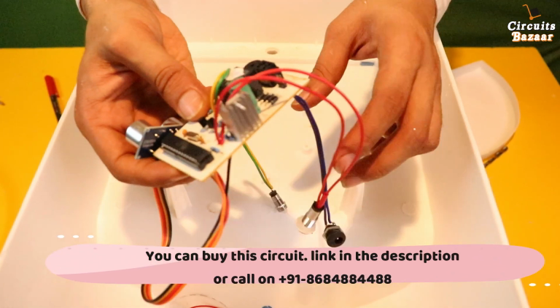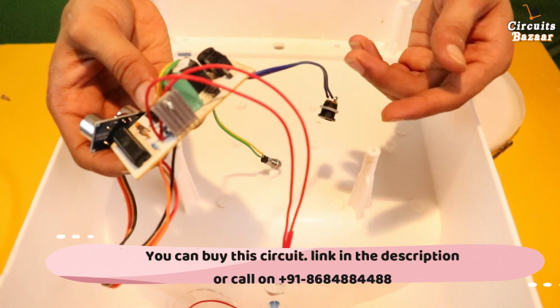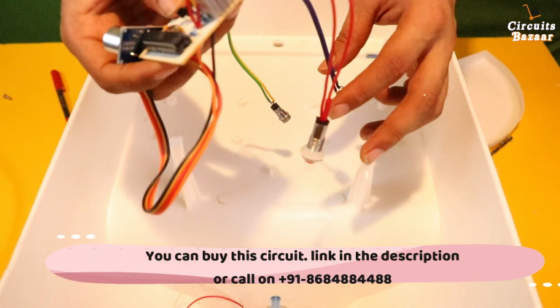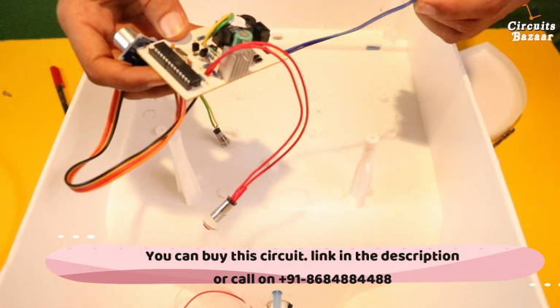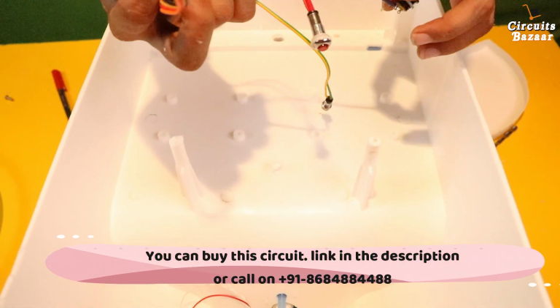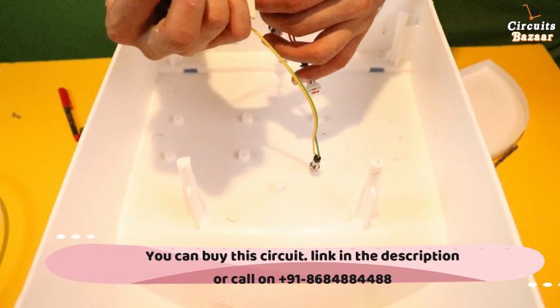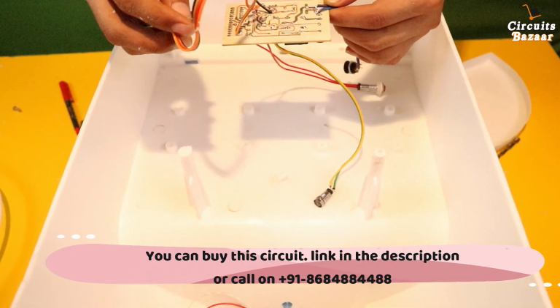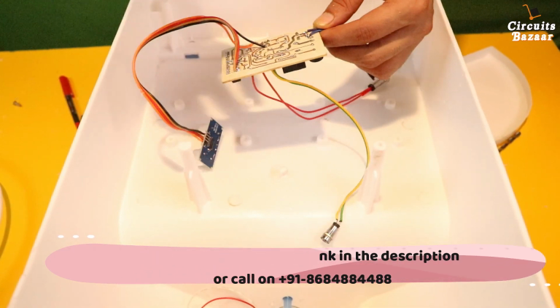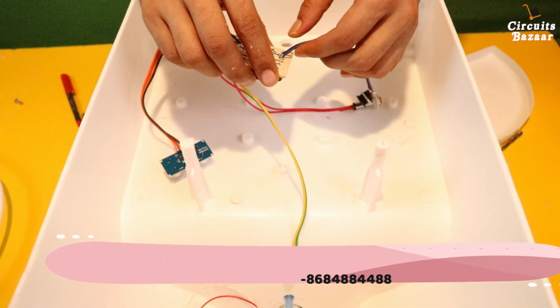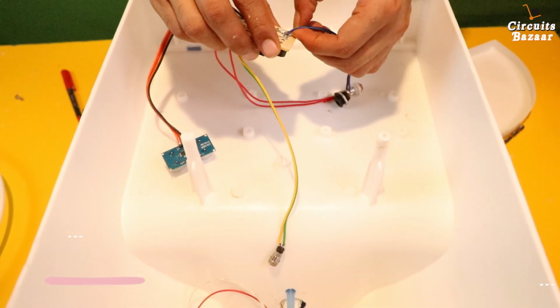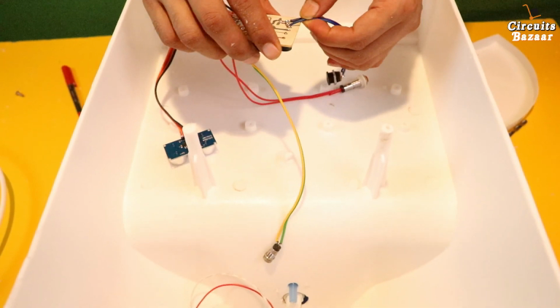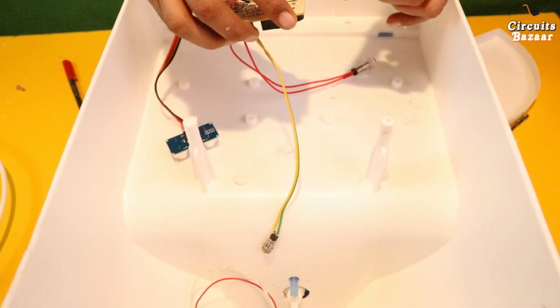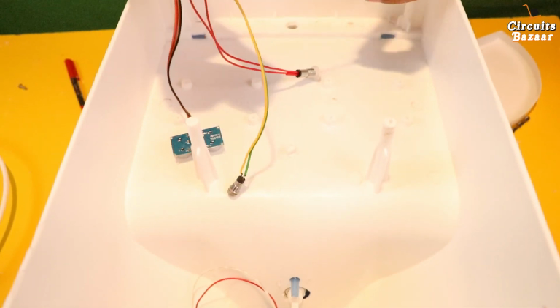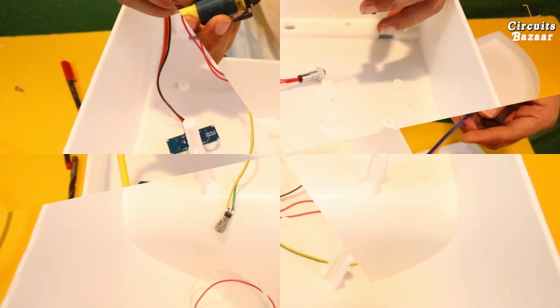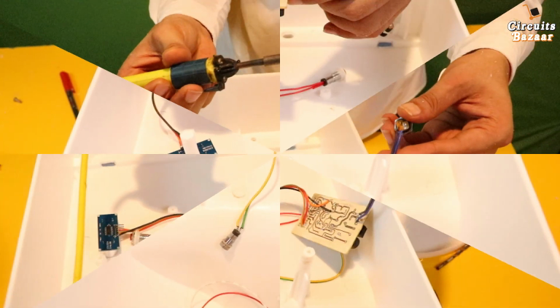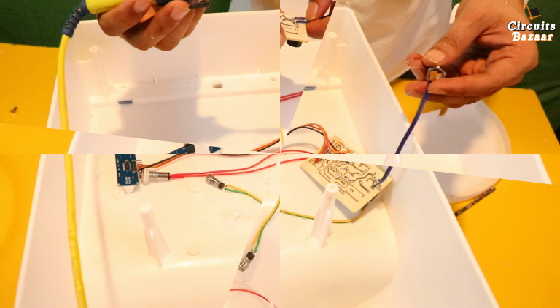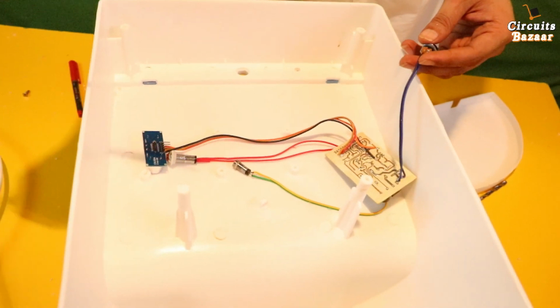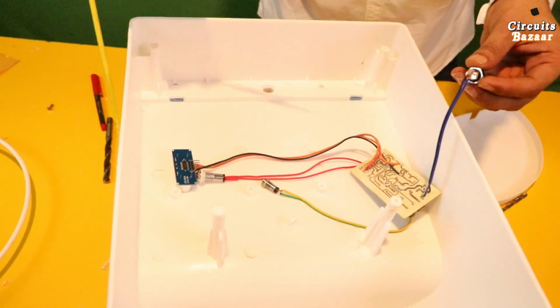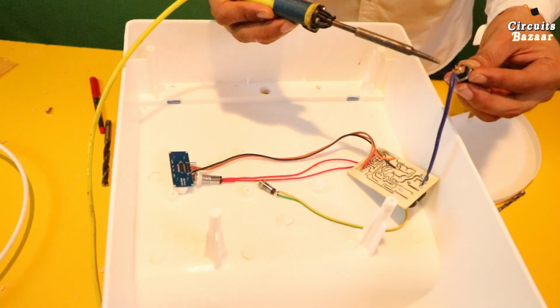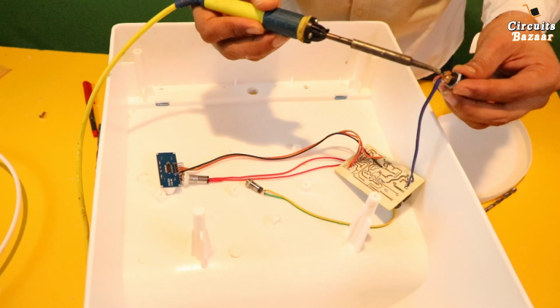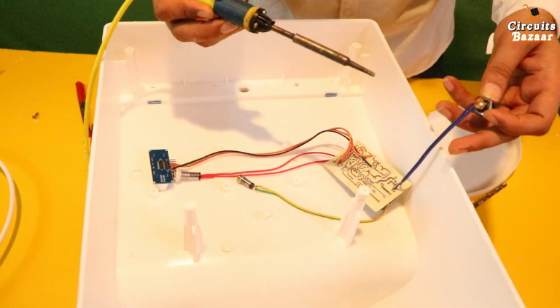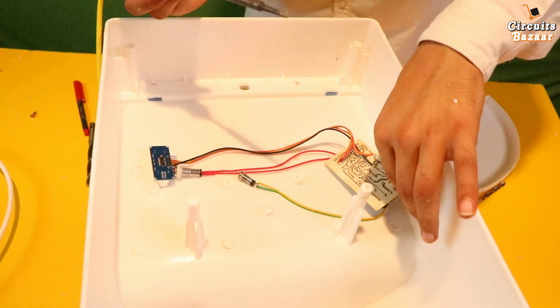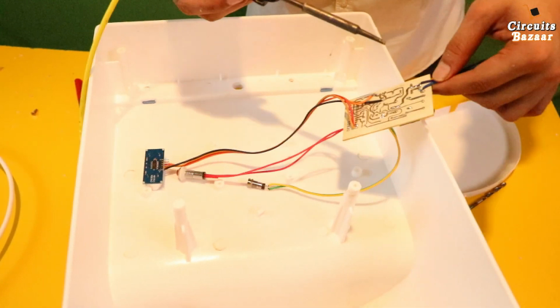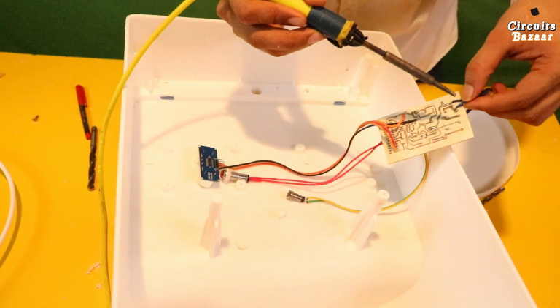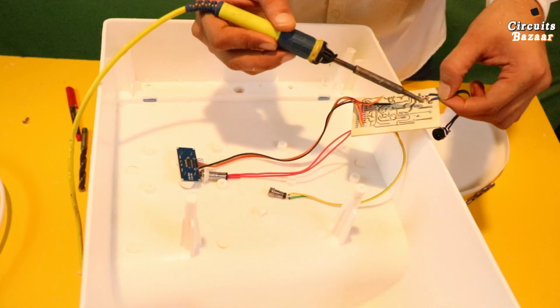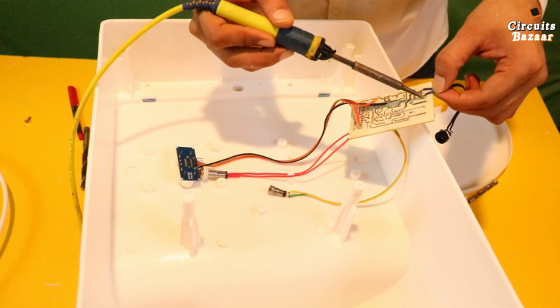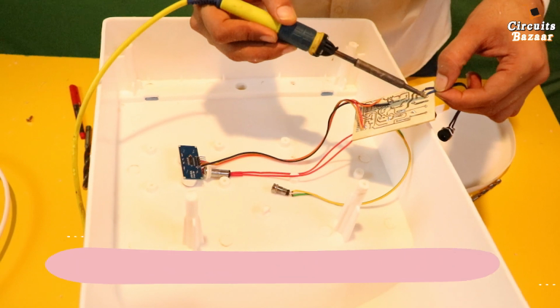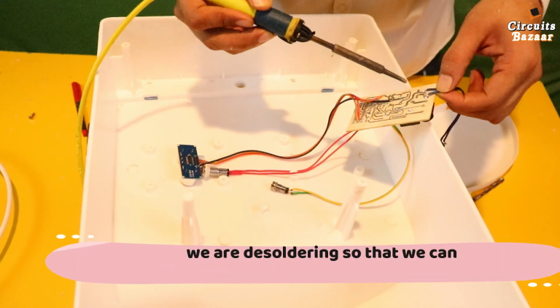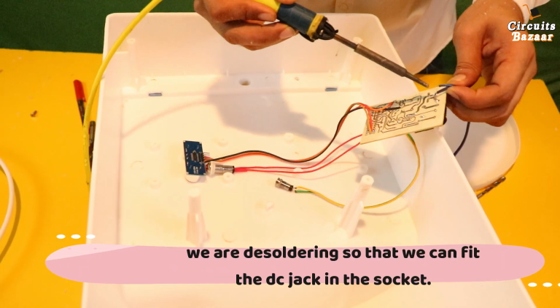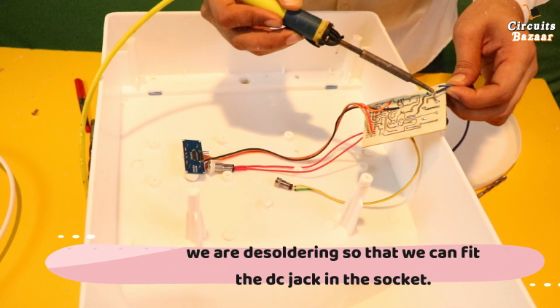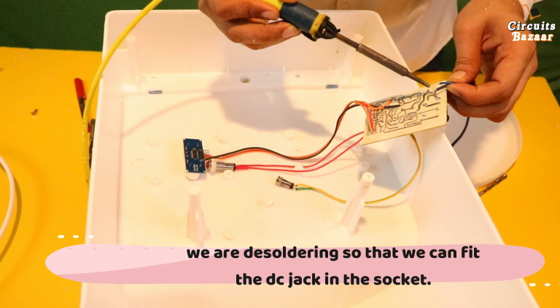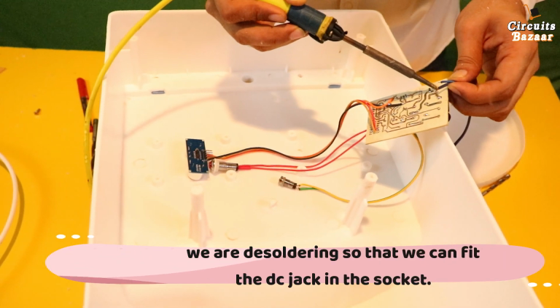This is the circuit. You can desolder from here as well or here as well — there is no polarity issue. These two points.